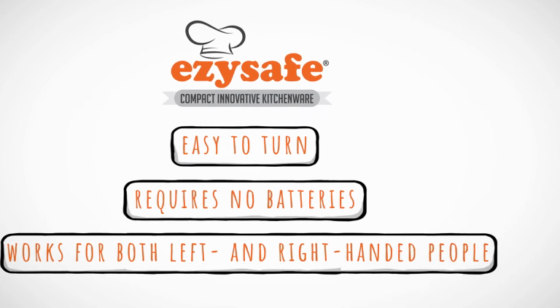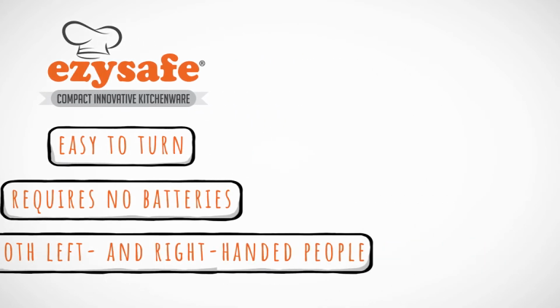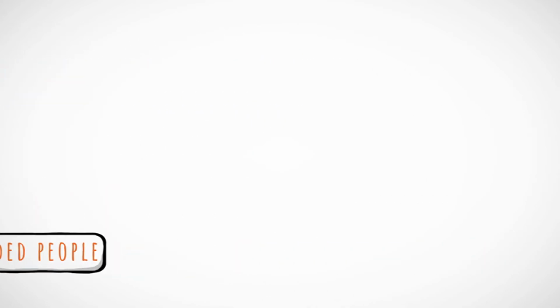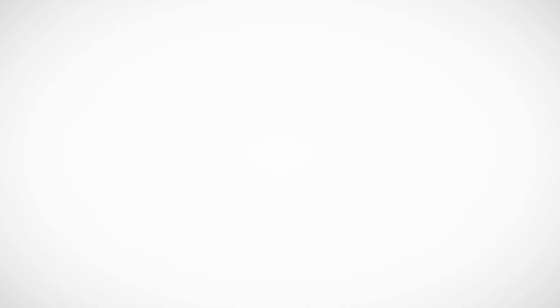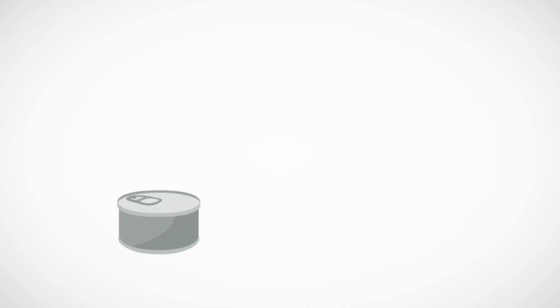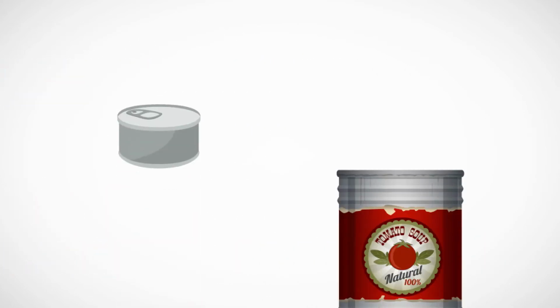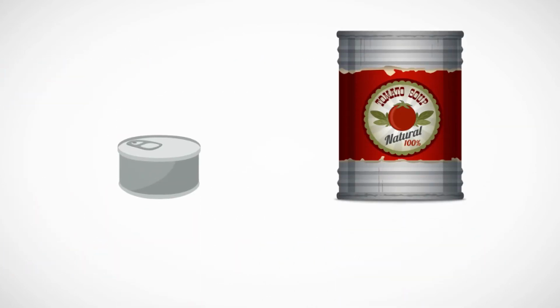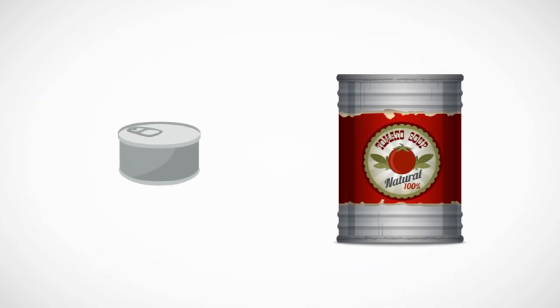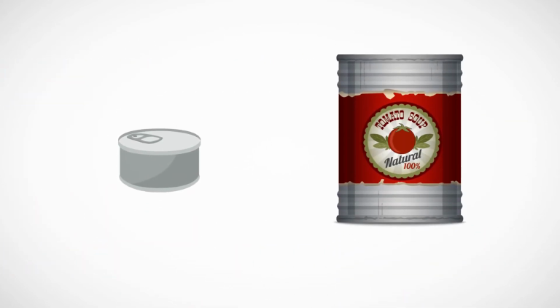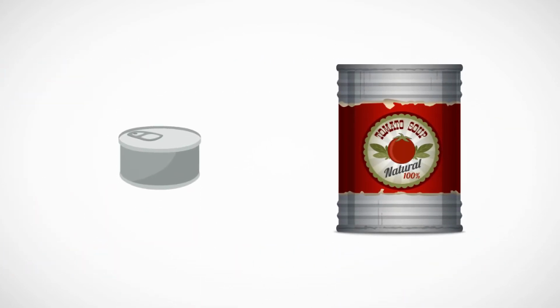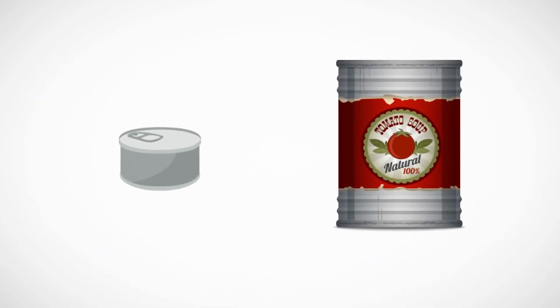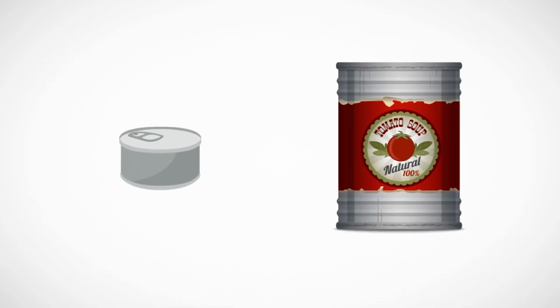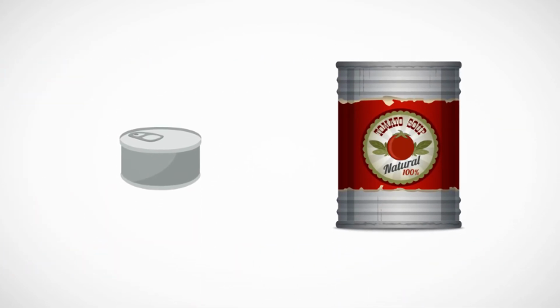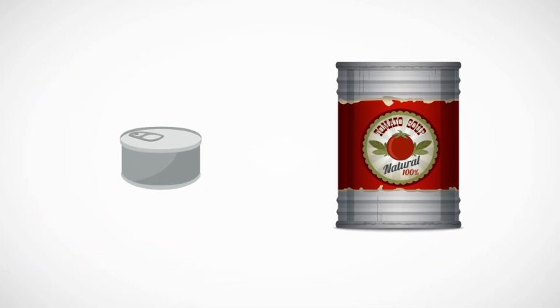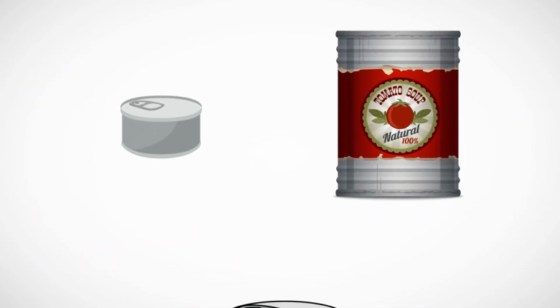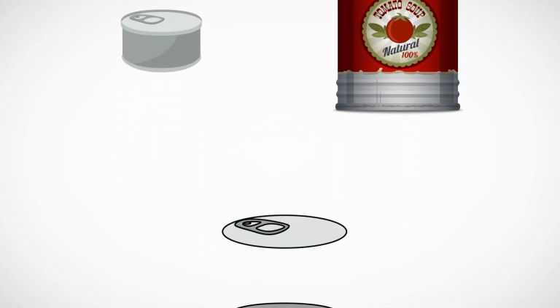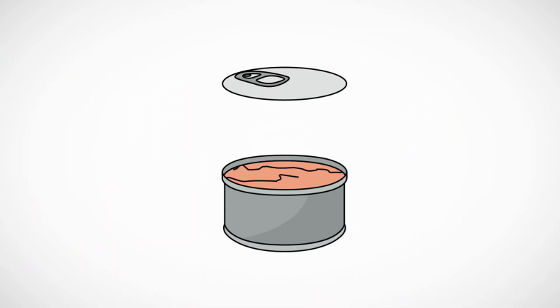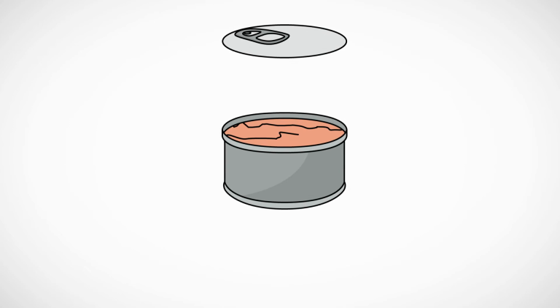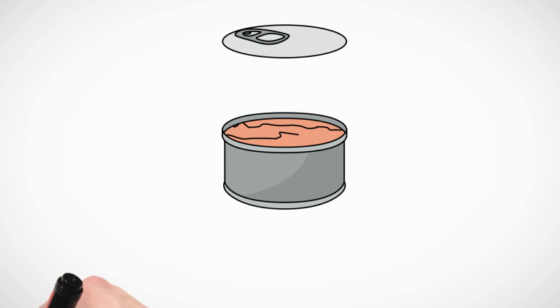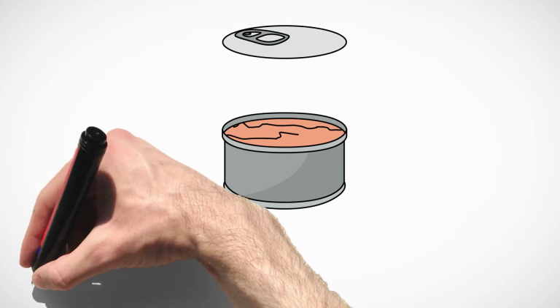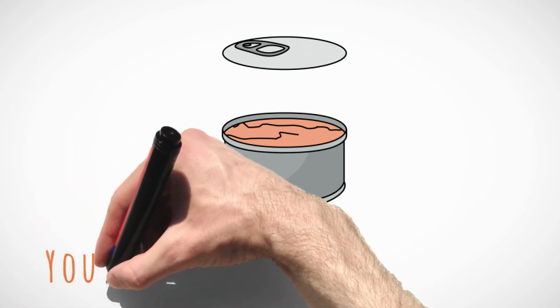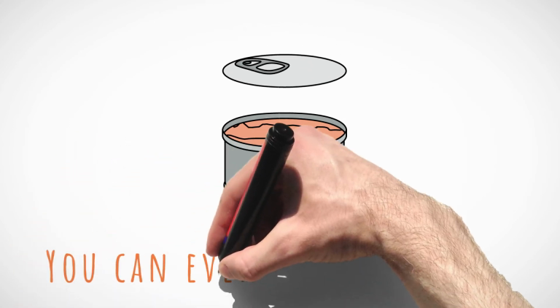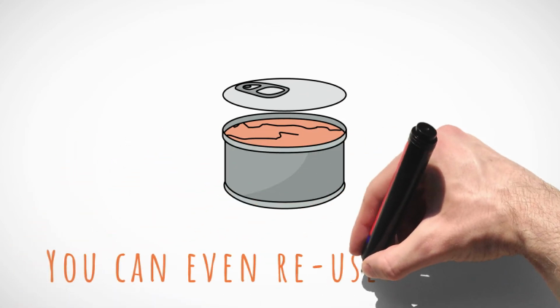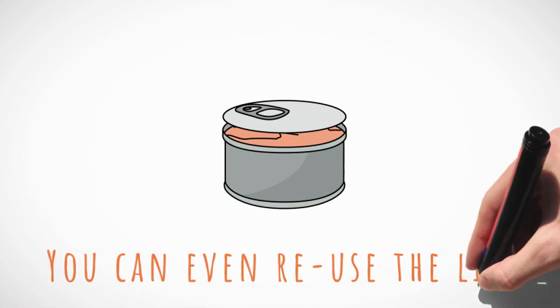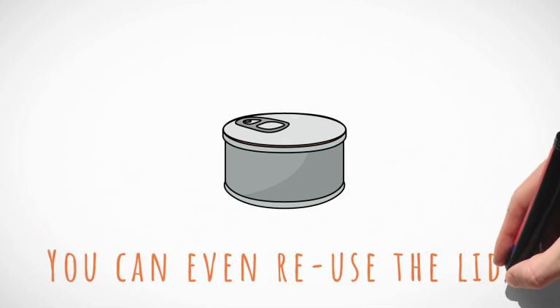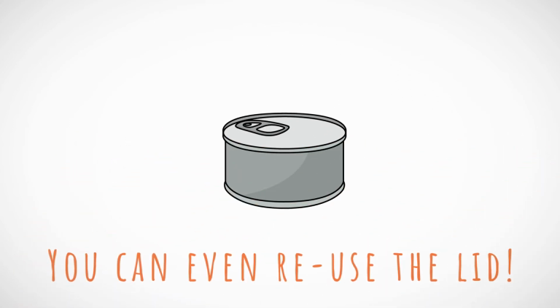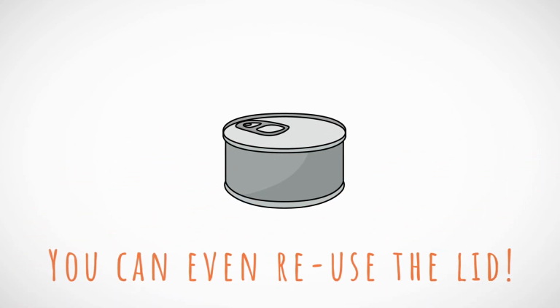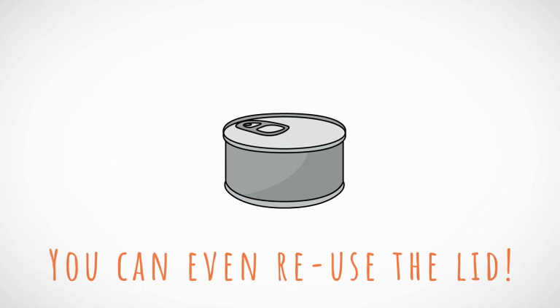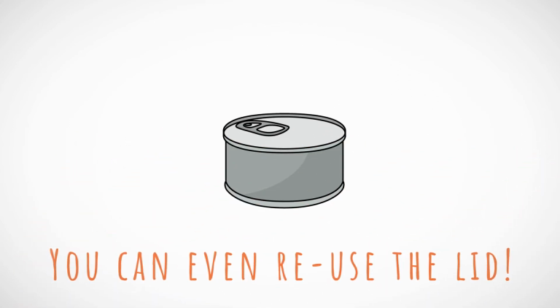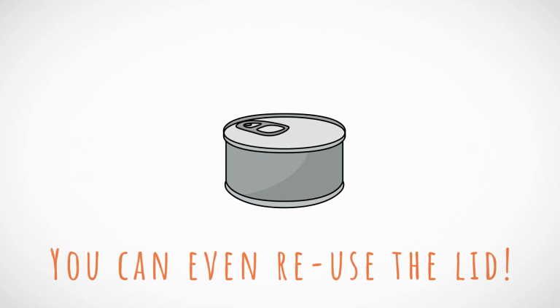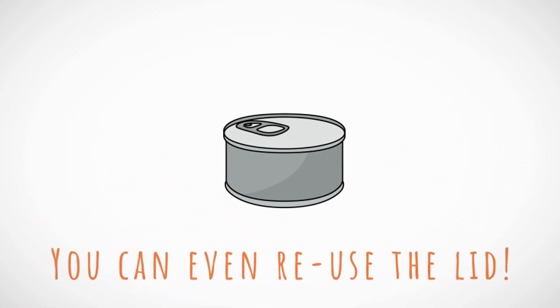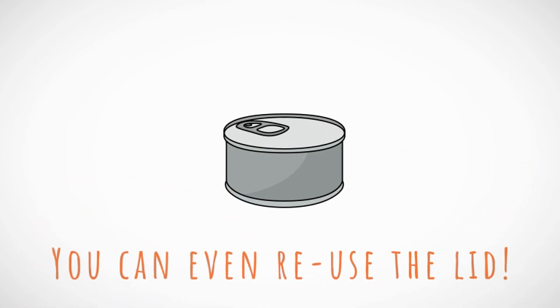Open any food can, no matter what shape or size it is. You can even reuse the lid, enabling you to keep your food fresh without contaminating it.